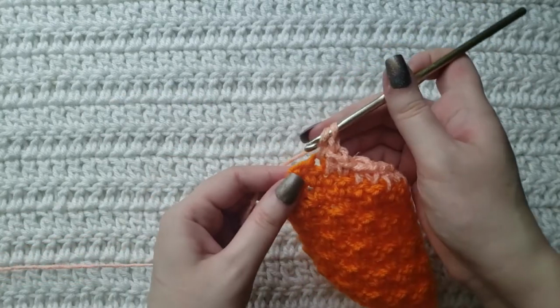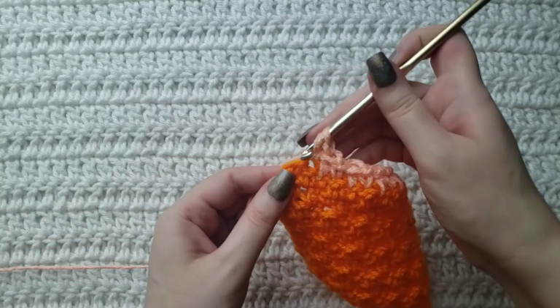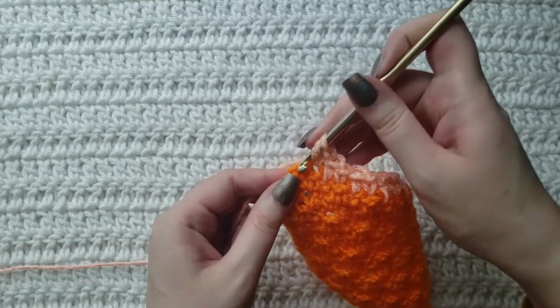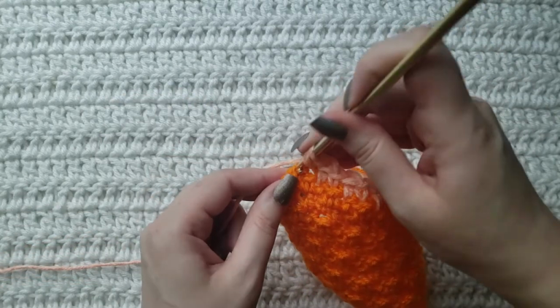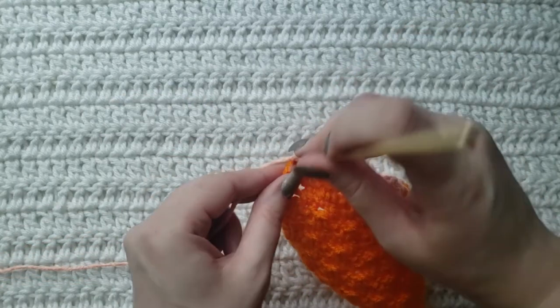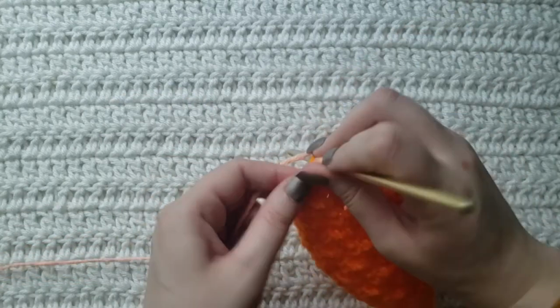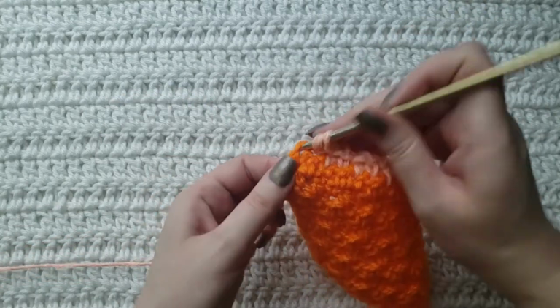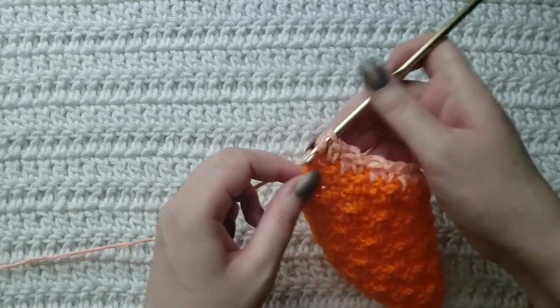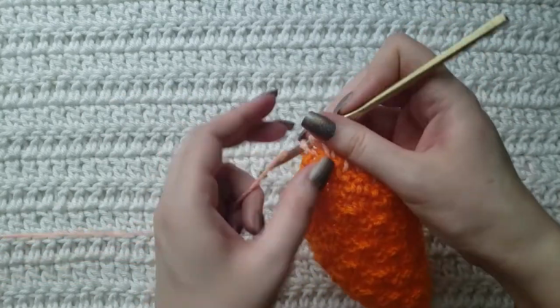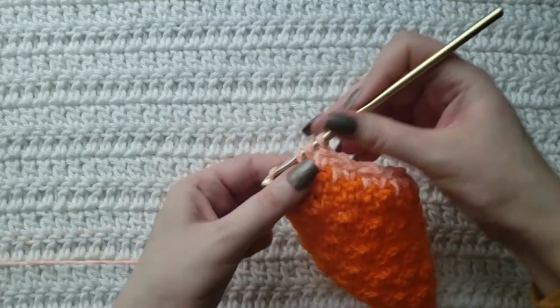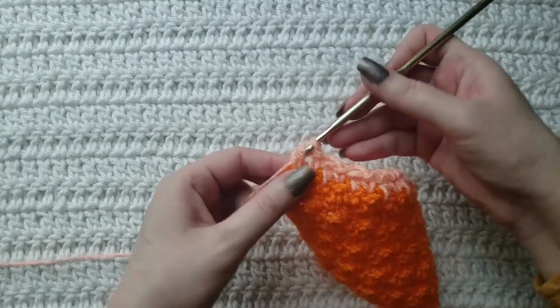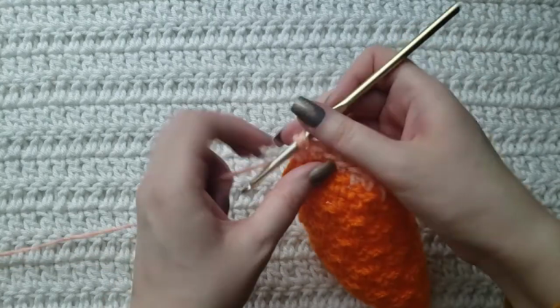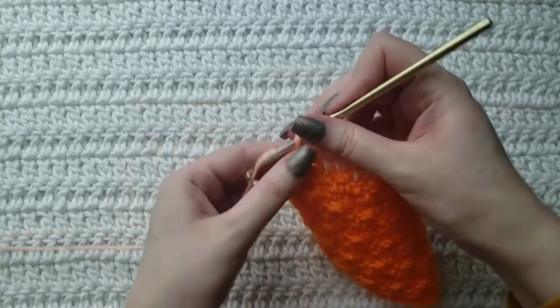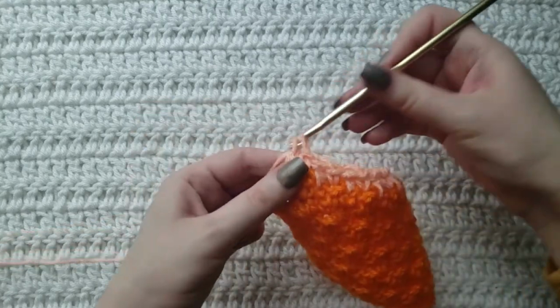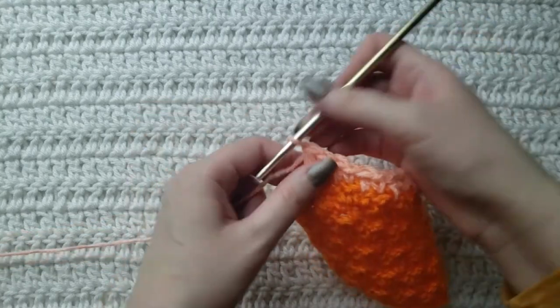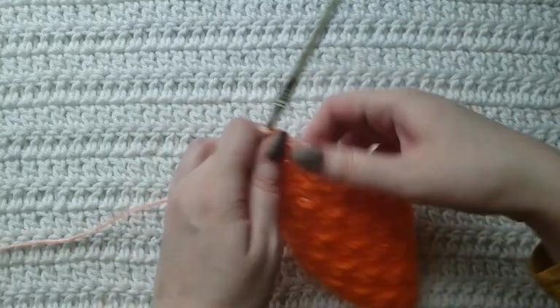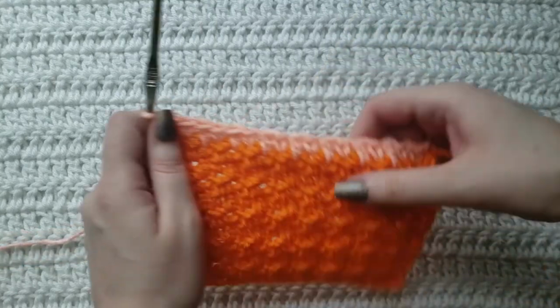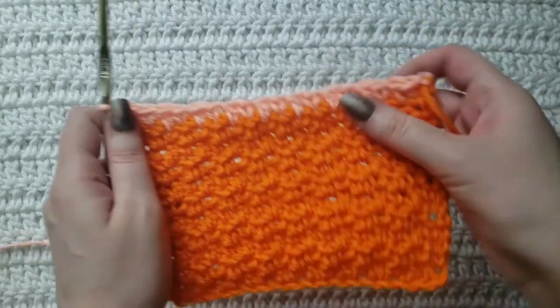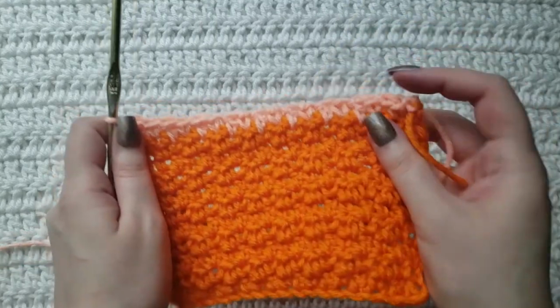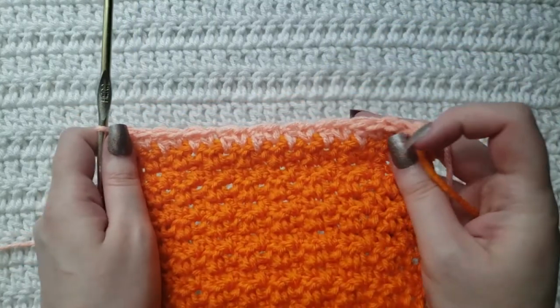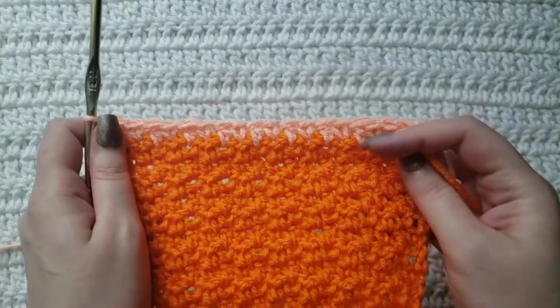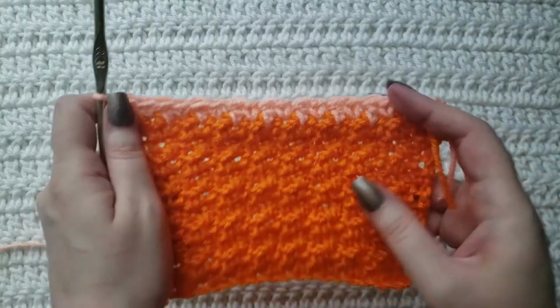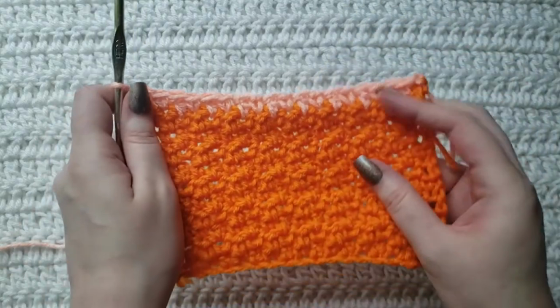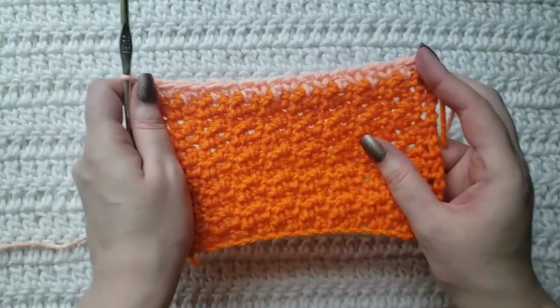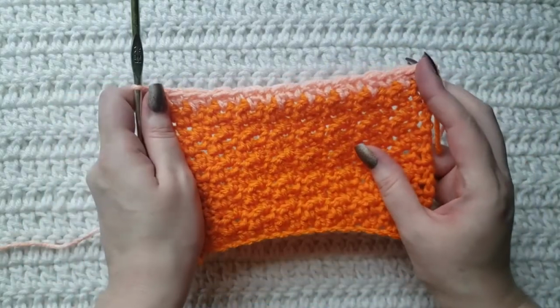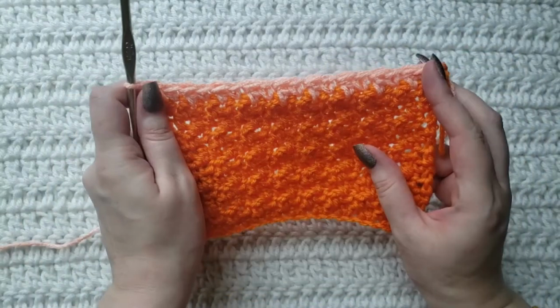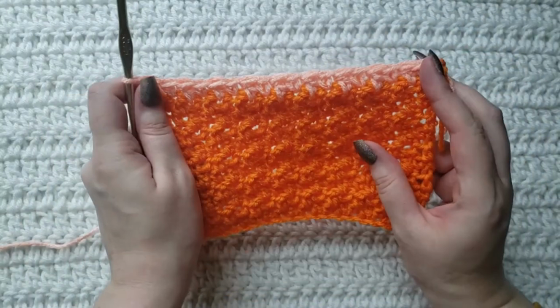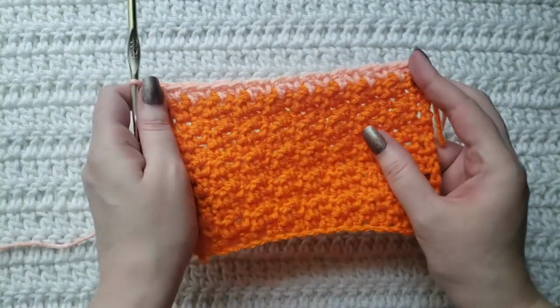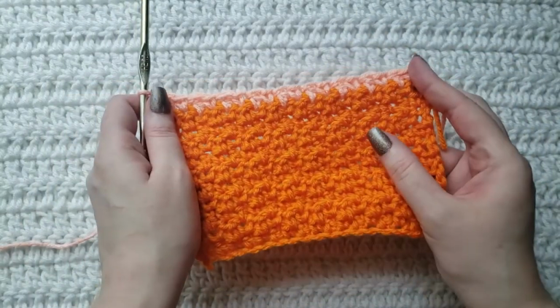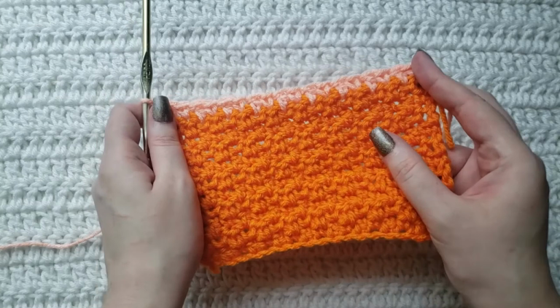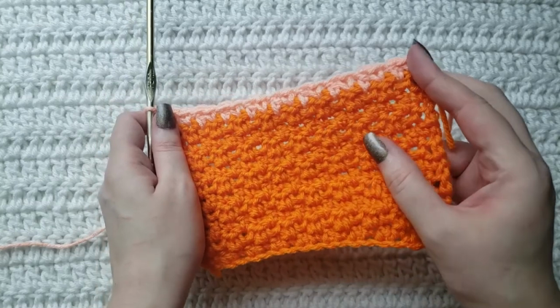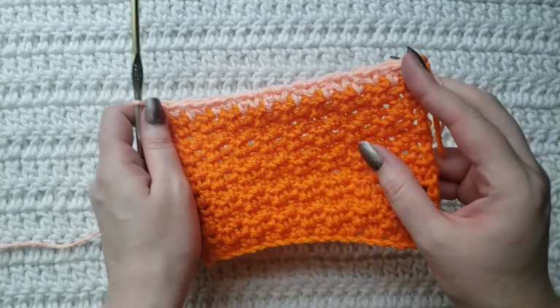And in the last stitch I'm going to work a double crochet. So that is how my row is looking.